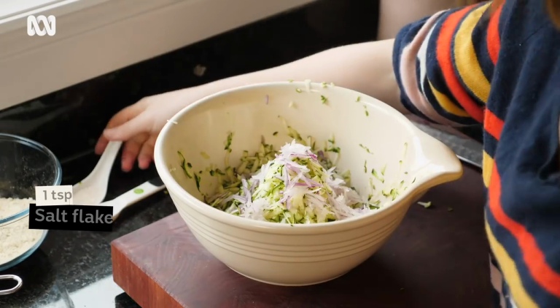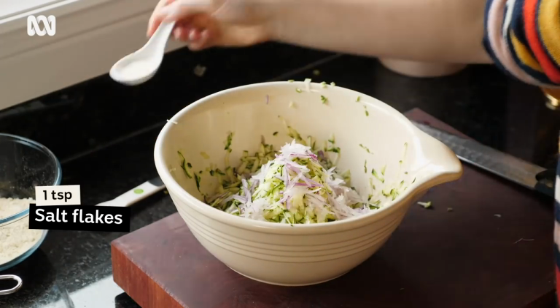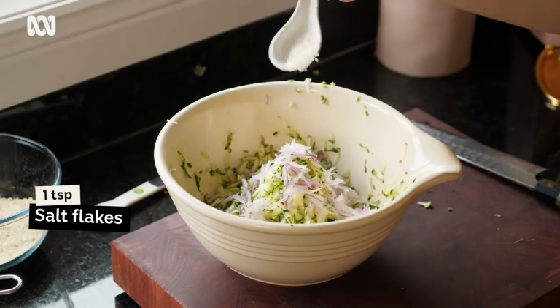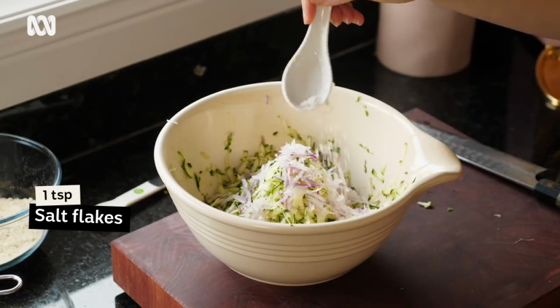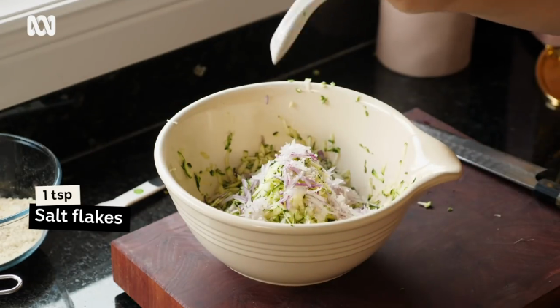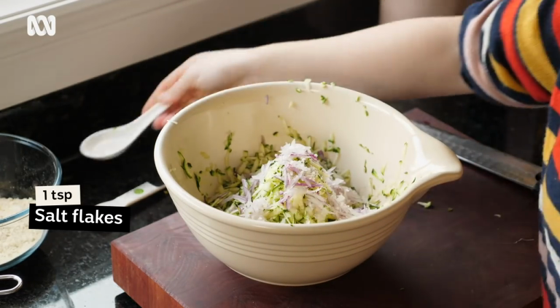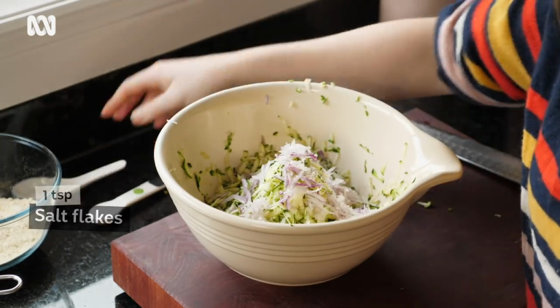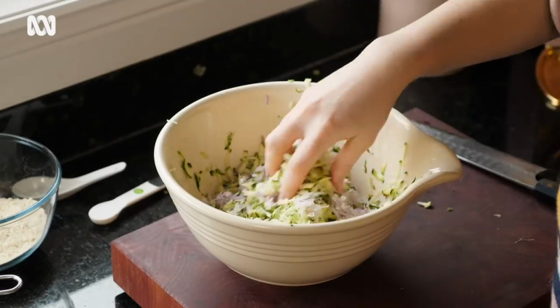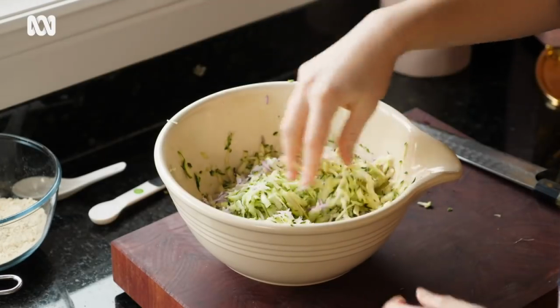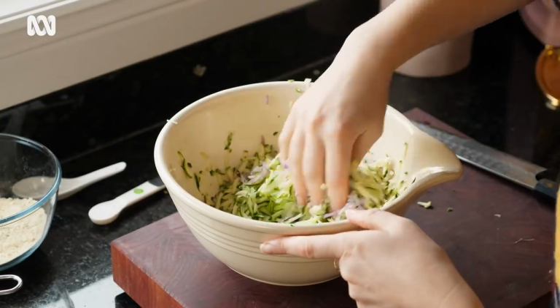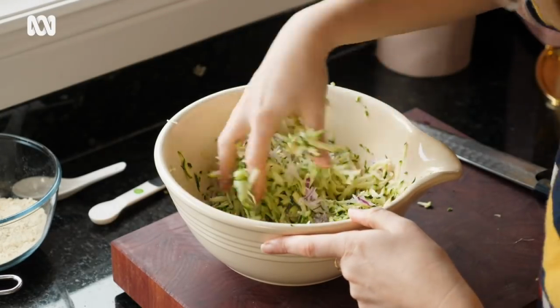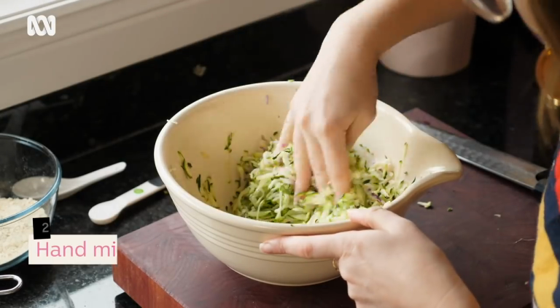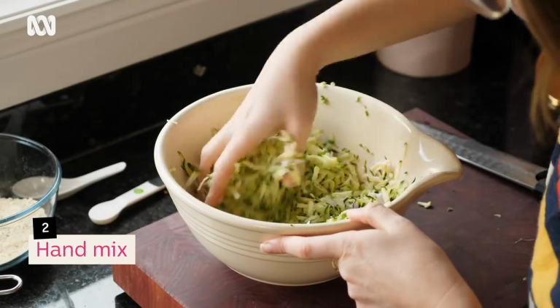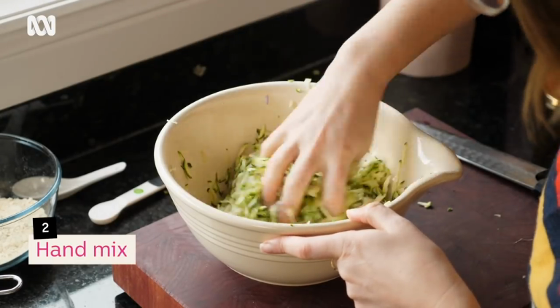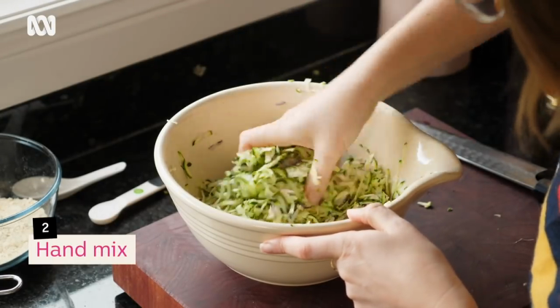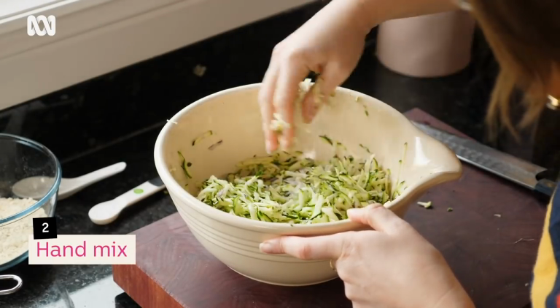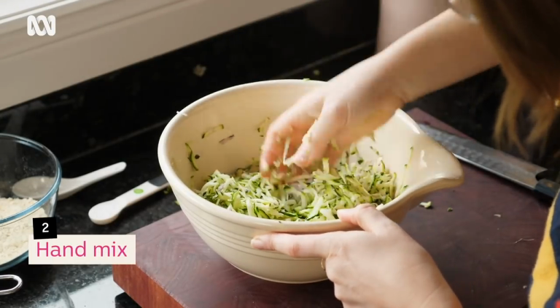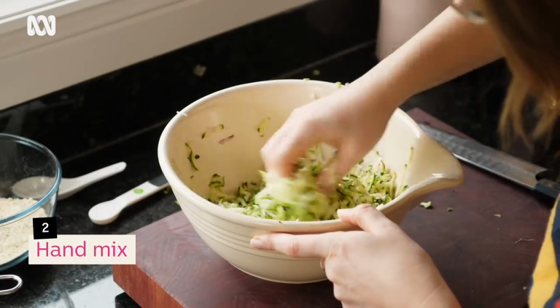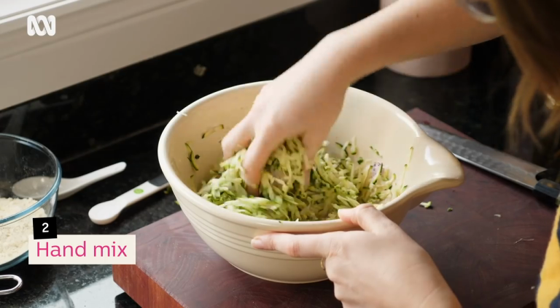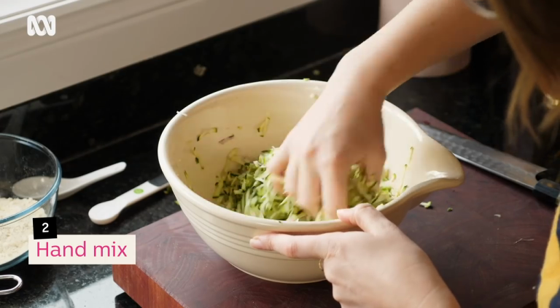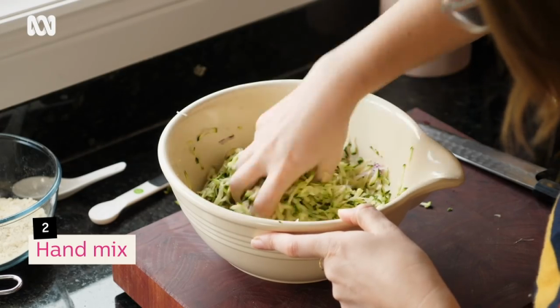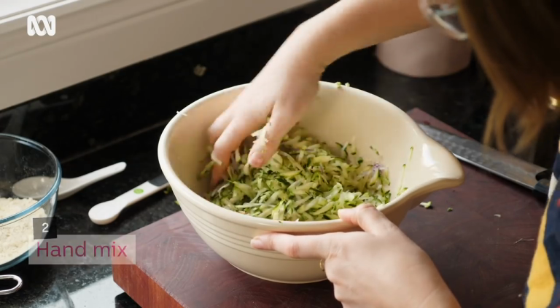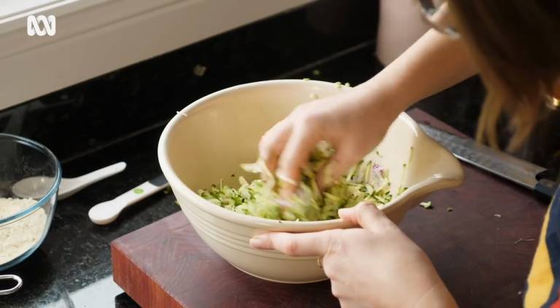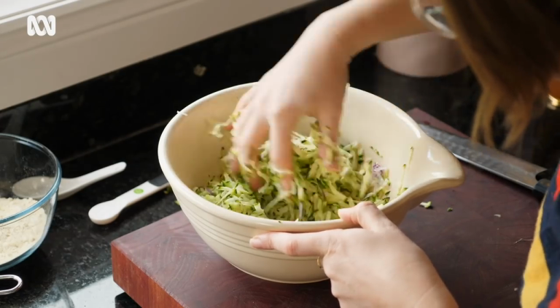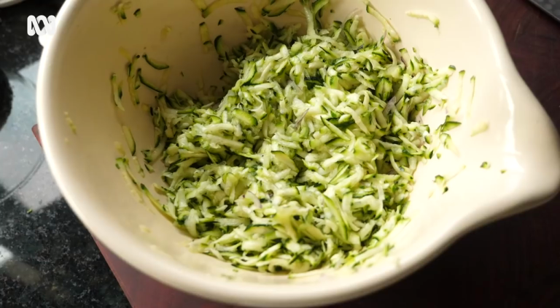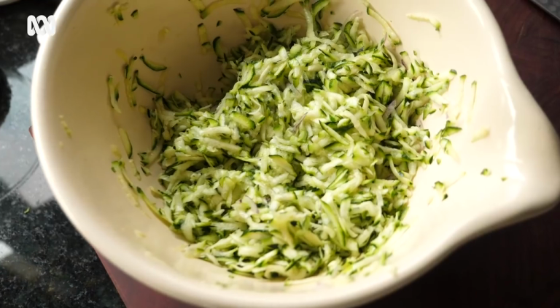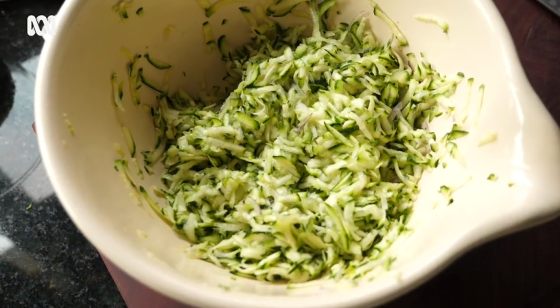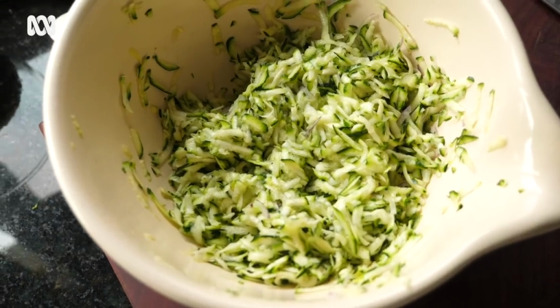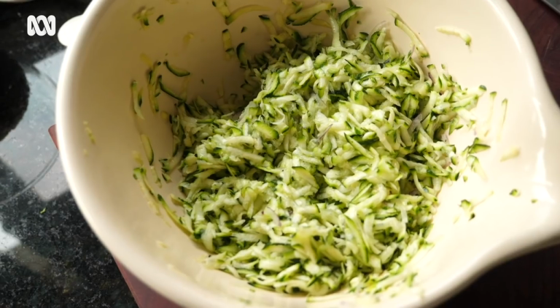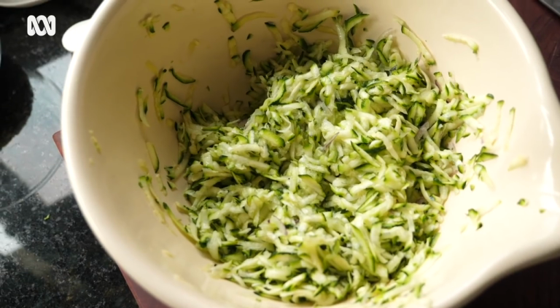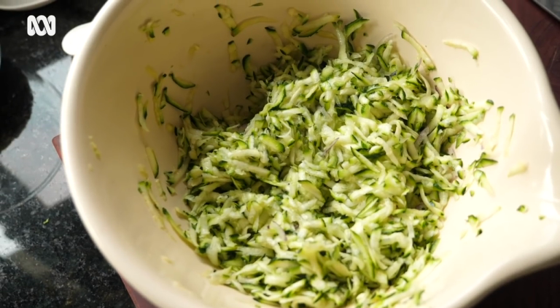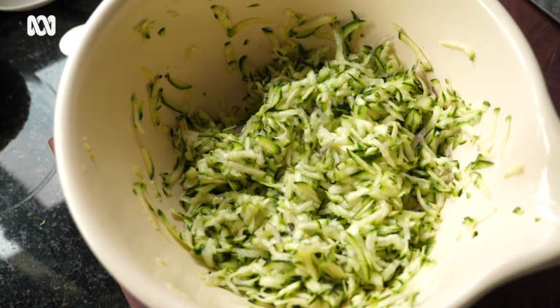Add in the salt and squish that through. You want to start breaking the cell structure of that zucchini down a little bit and releasing the liquid, because that's going to help everything bind. Now we're going to leave that for five to ten minutes, however long you can wait.